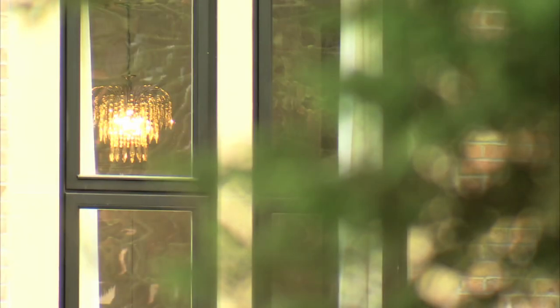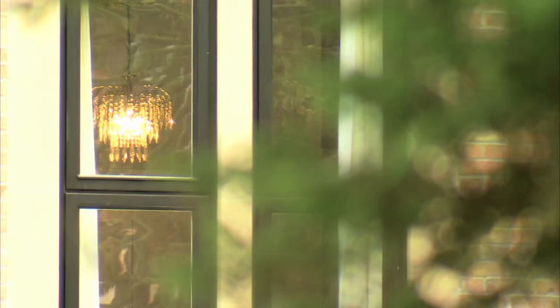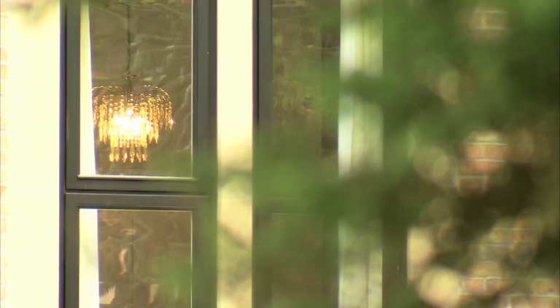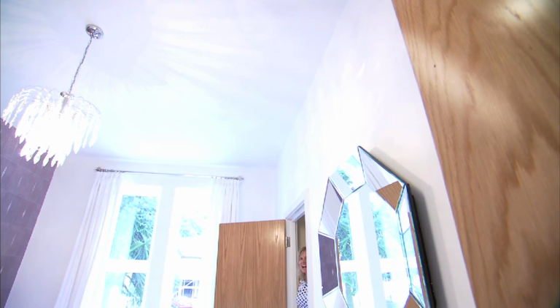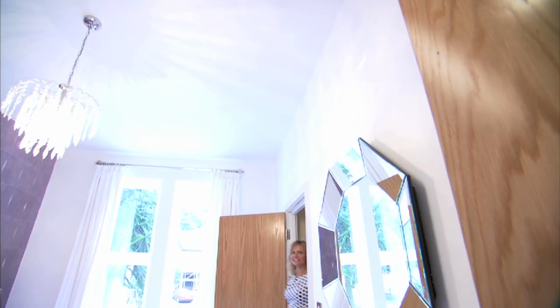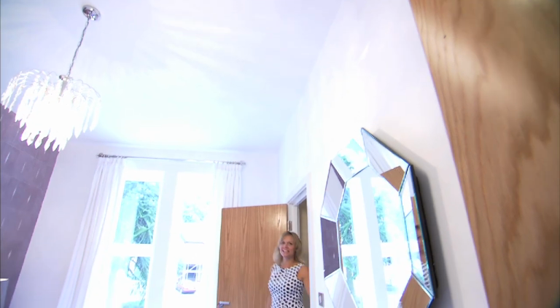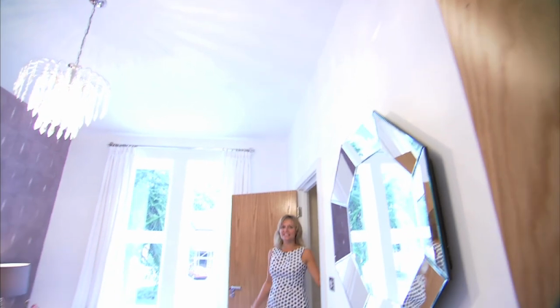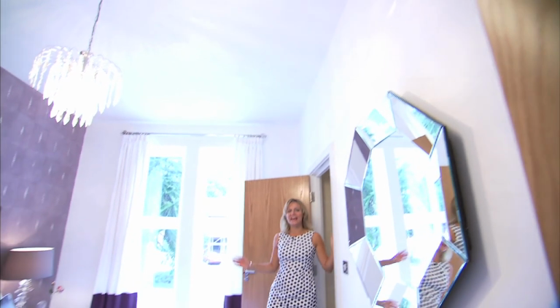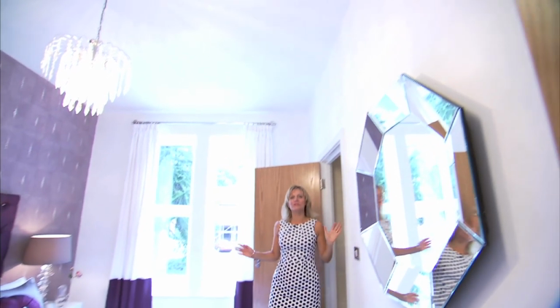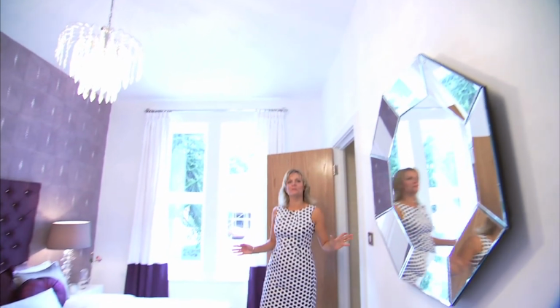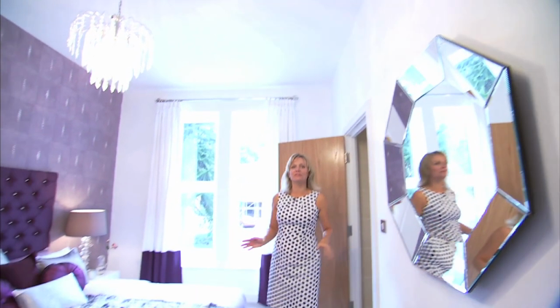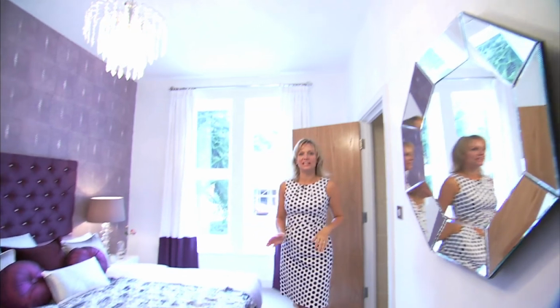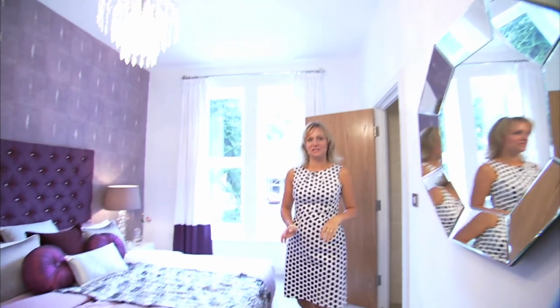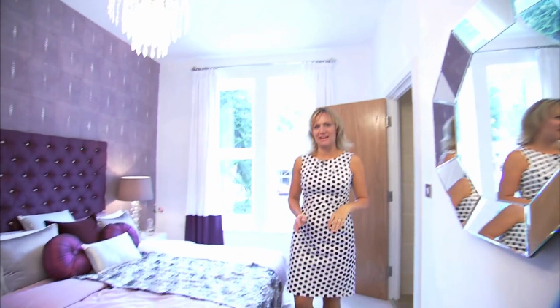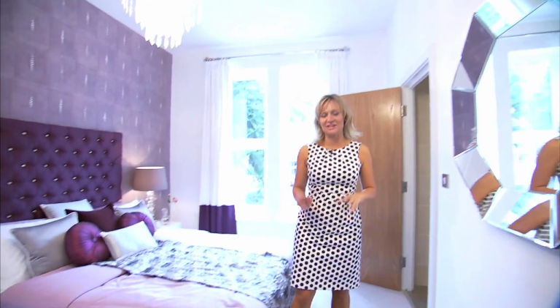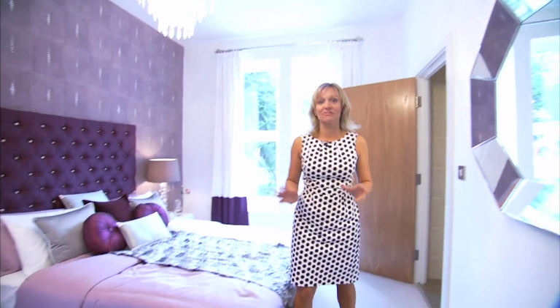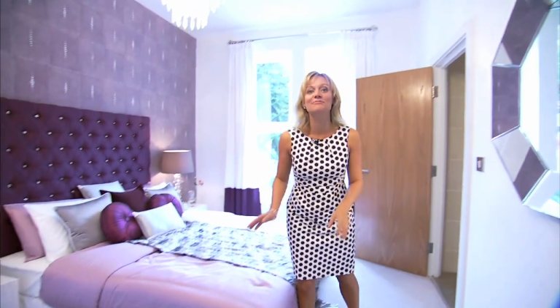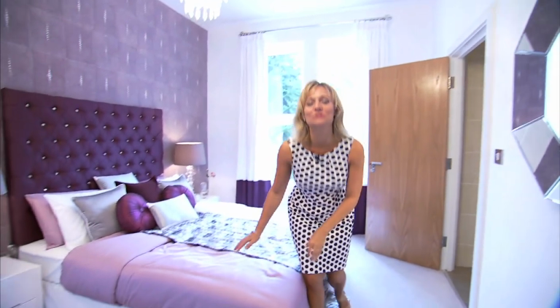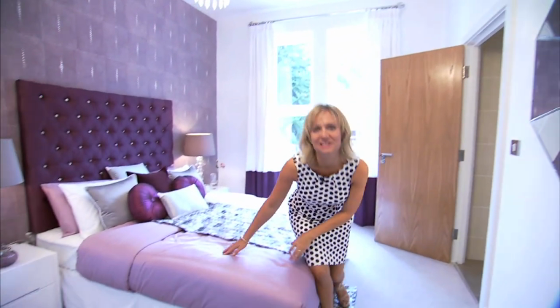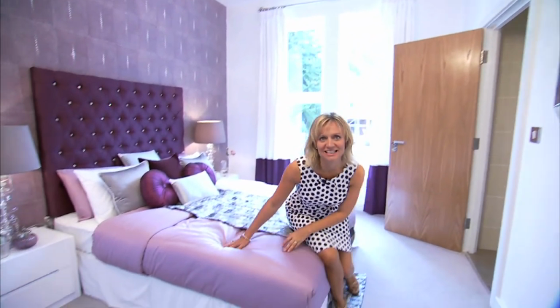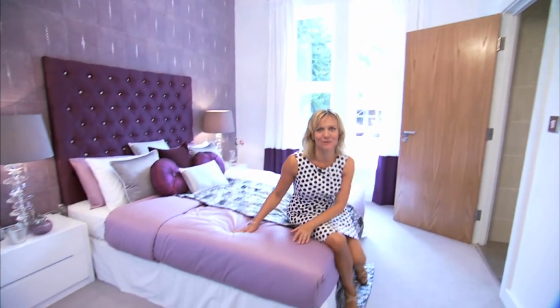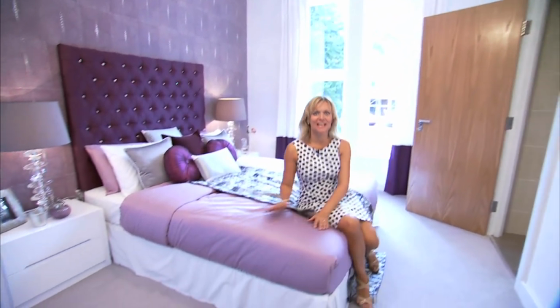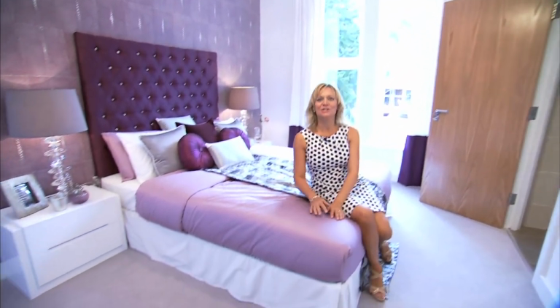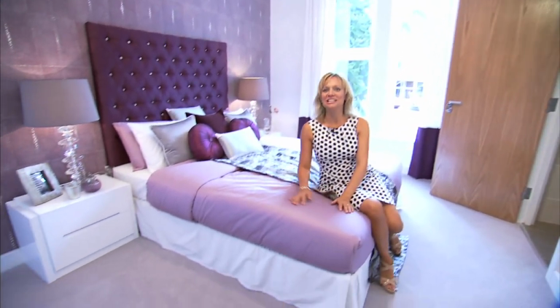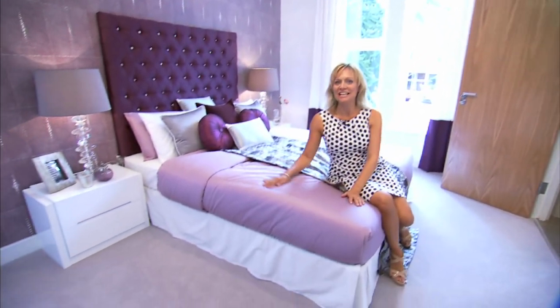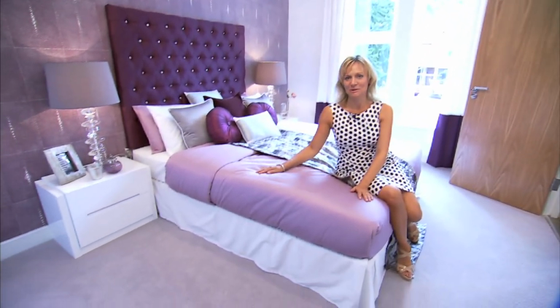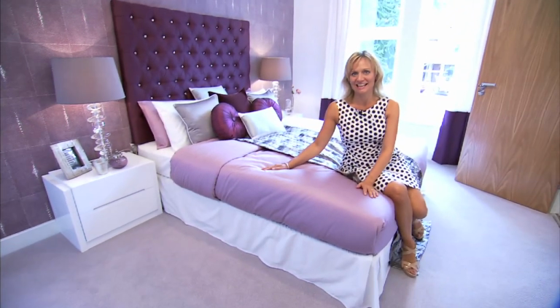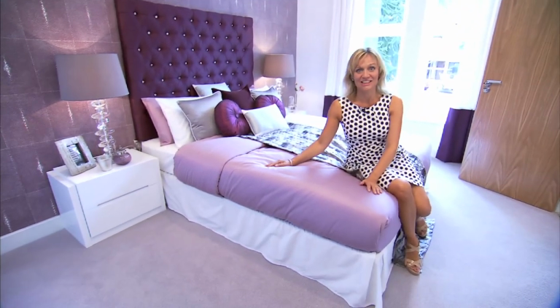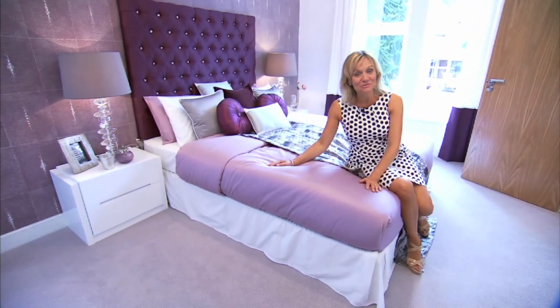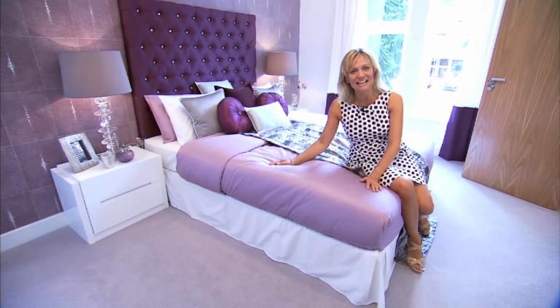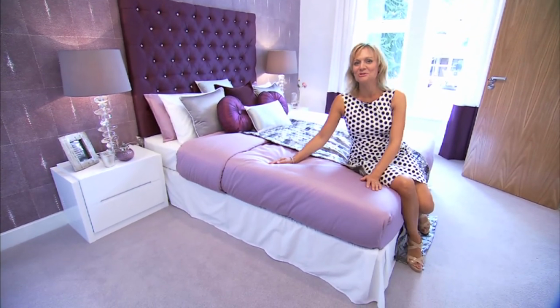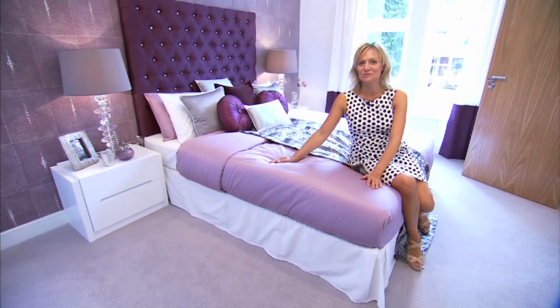The extra high ceilings give every room a feeling of space. There are five bedrooms in this house, so you can take your pick. This one has an ensuite.